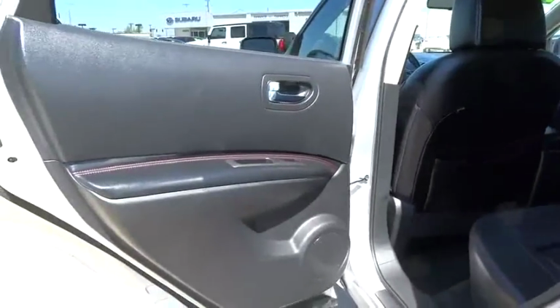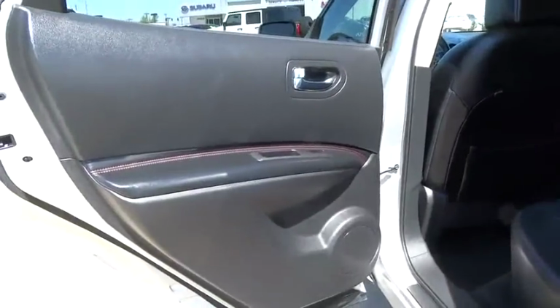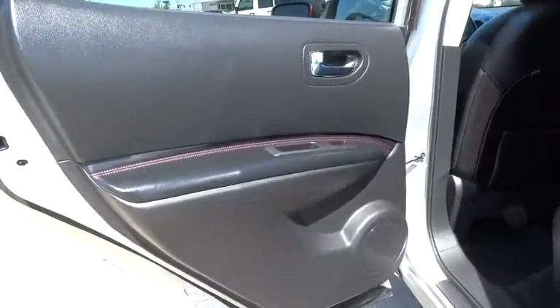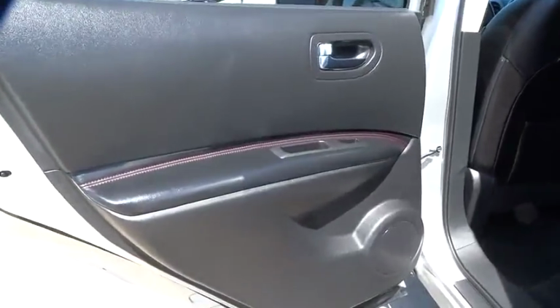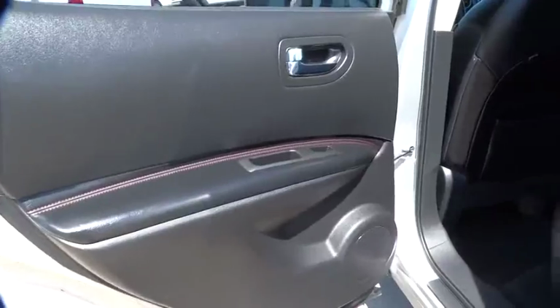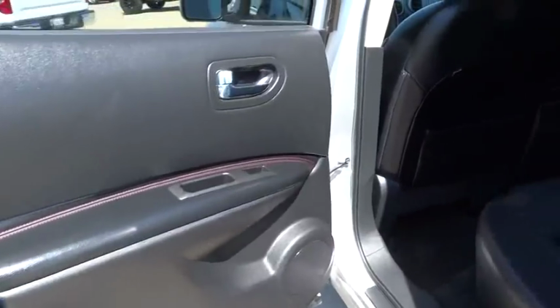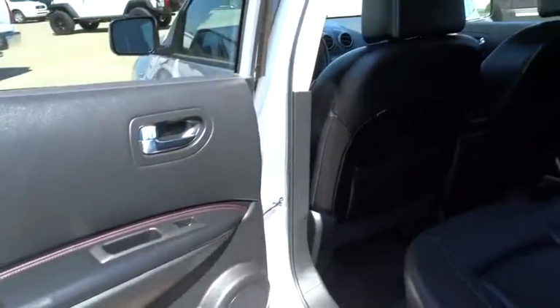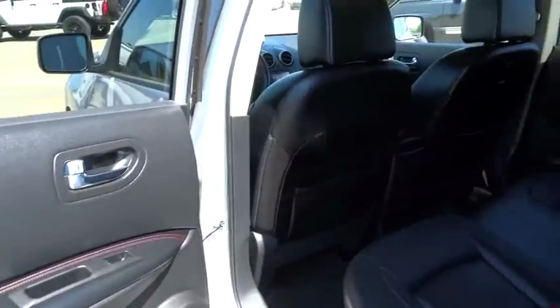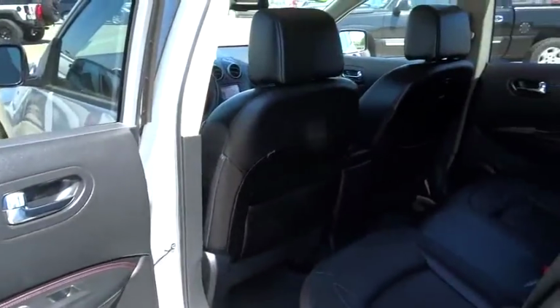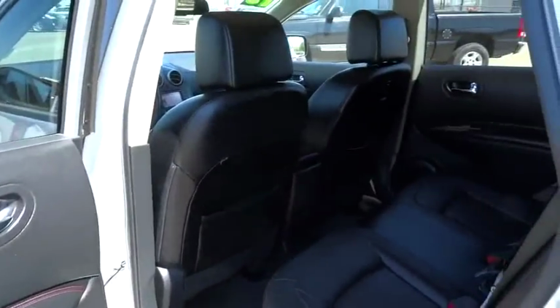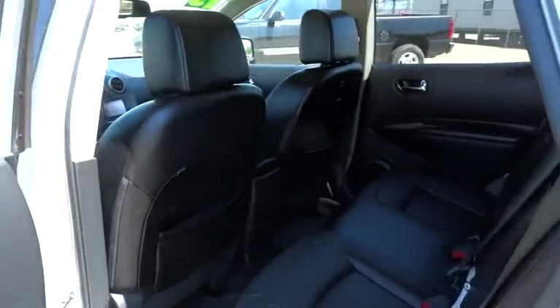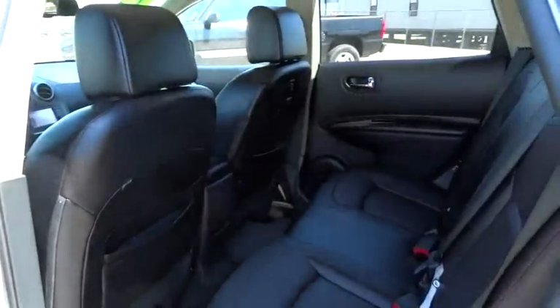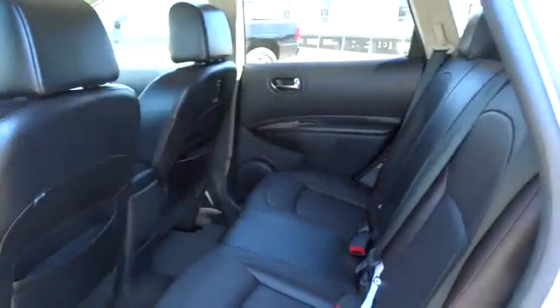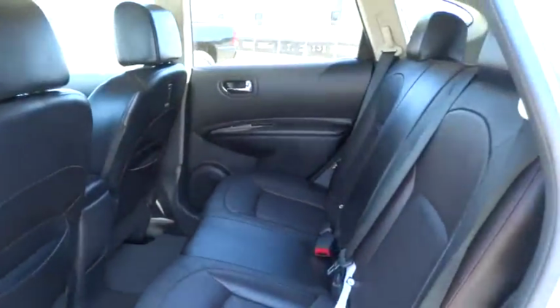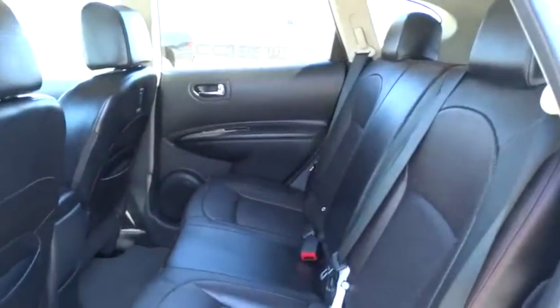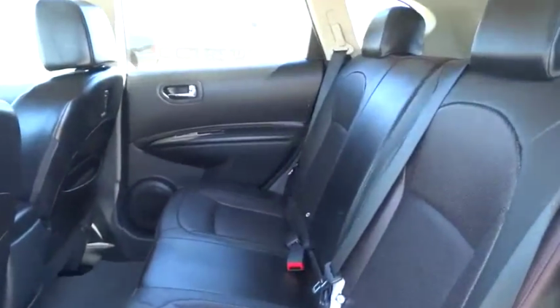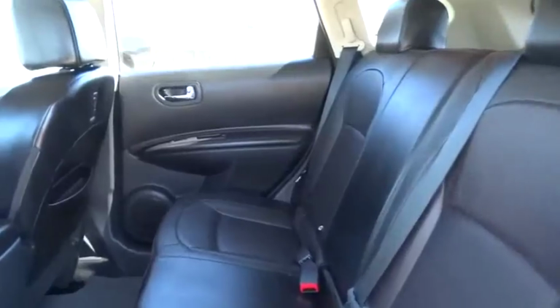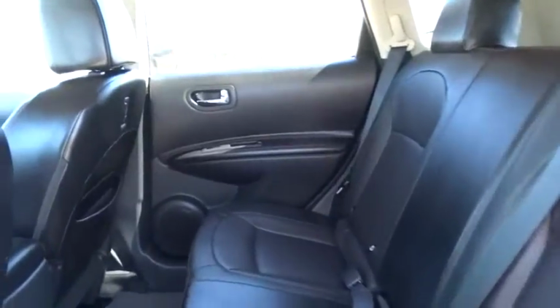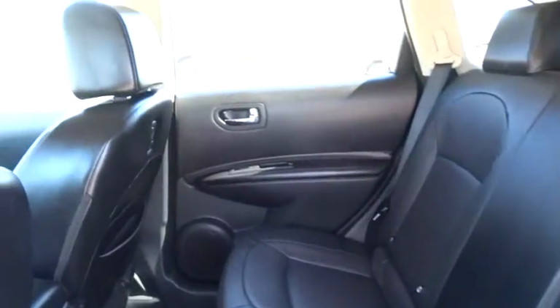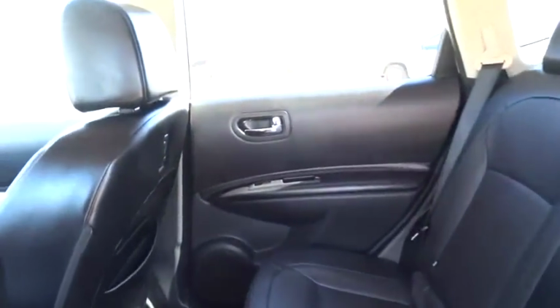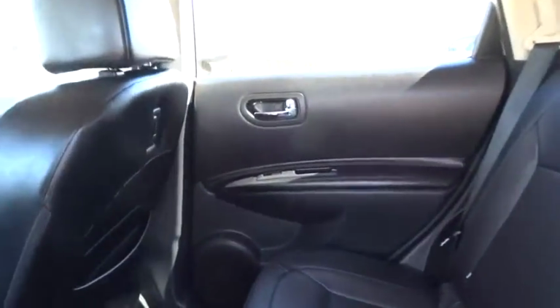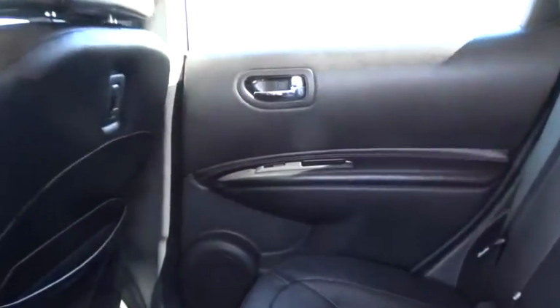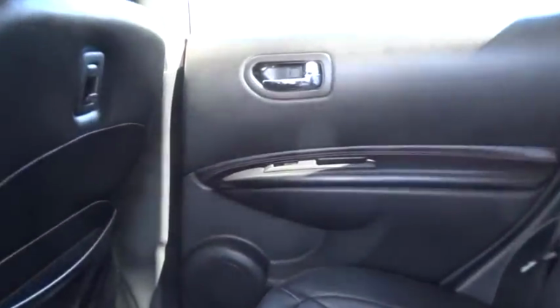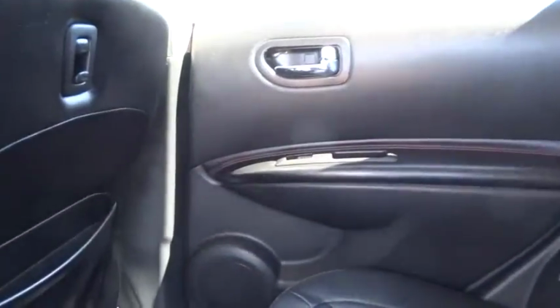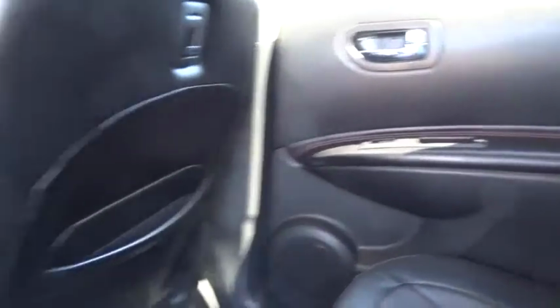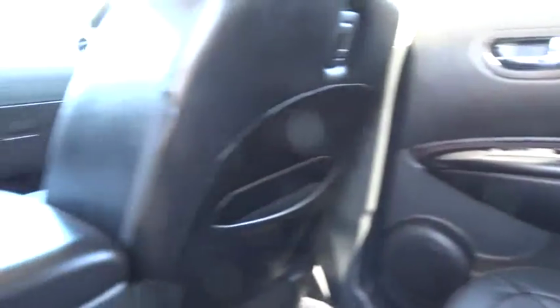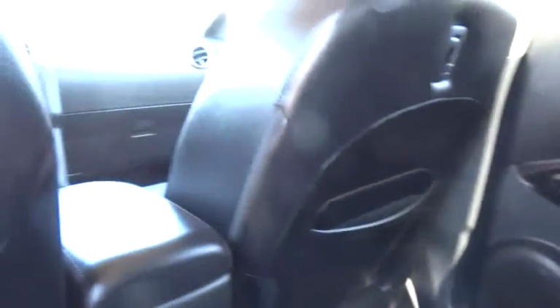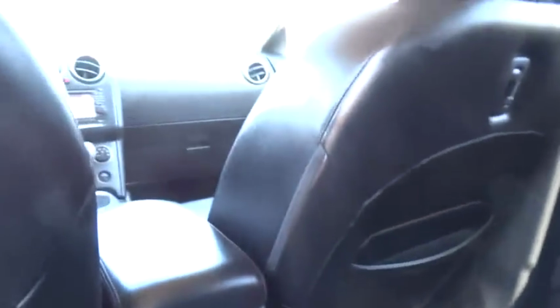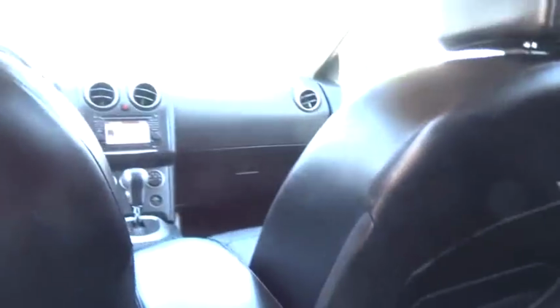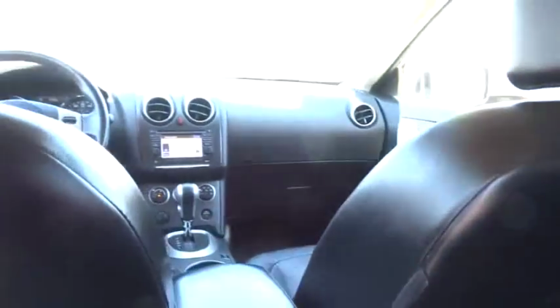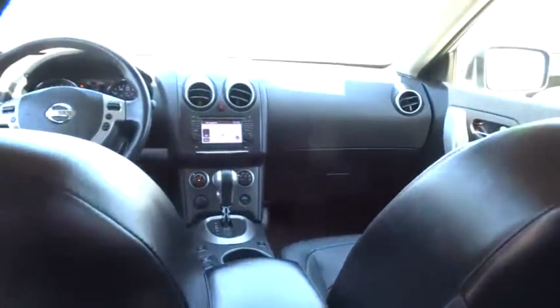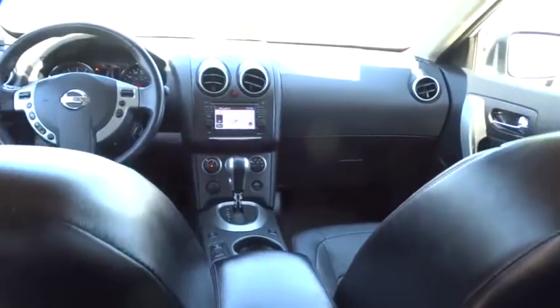Power windows, security system, bucket seat, trip computer, child safety locks, passenger airbag, CD player, power door locks. A vehicle like this doesn't come along every day. Come in and get it before someone else does.